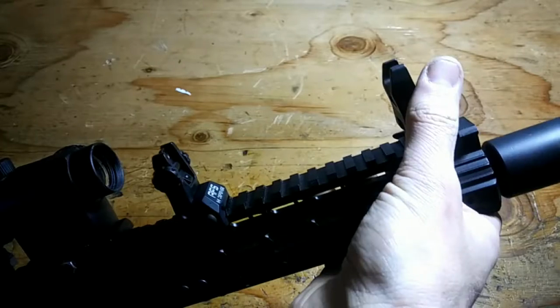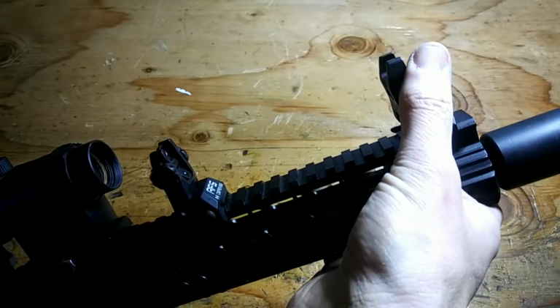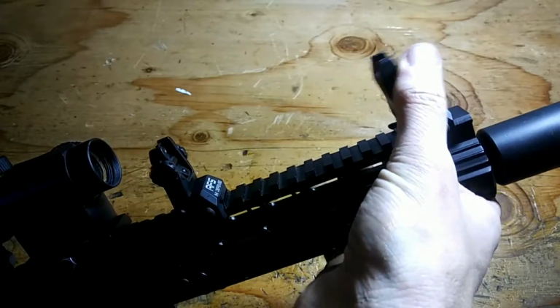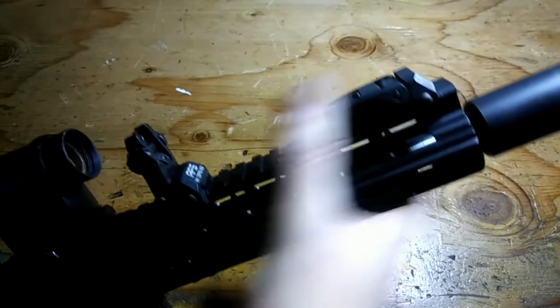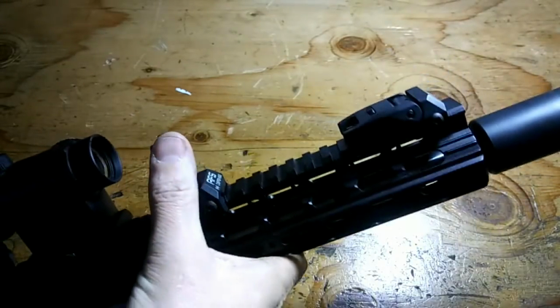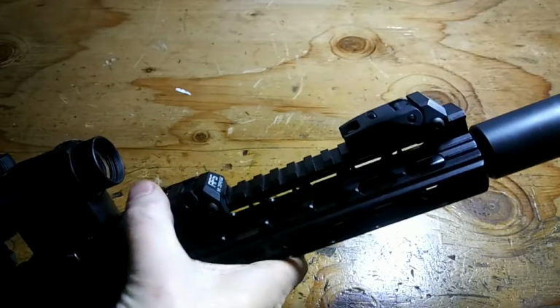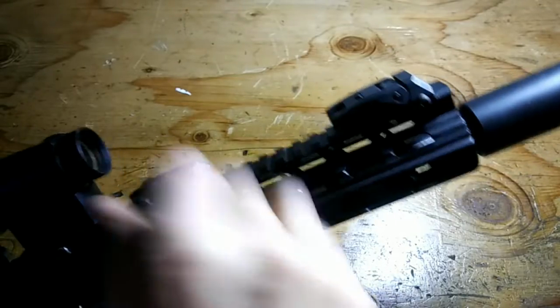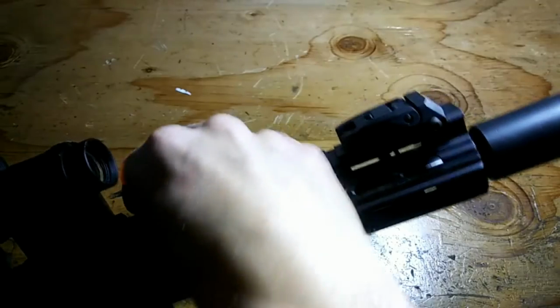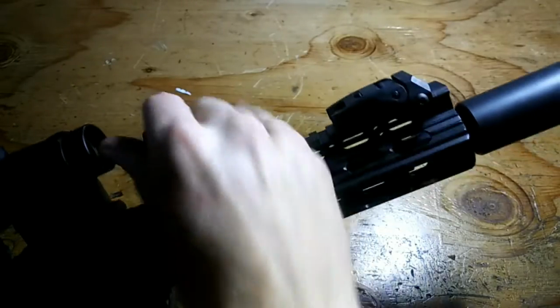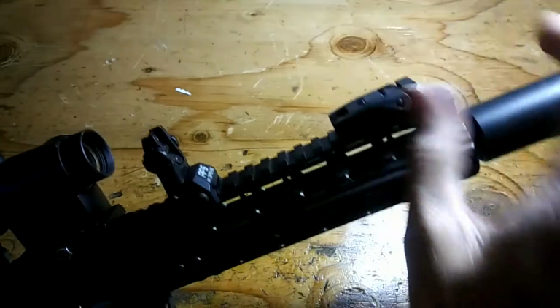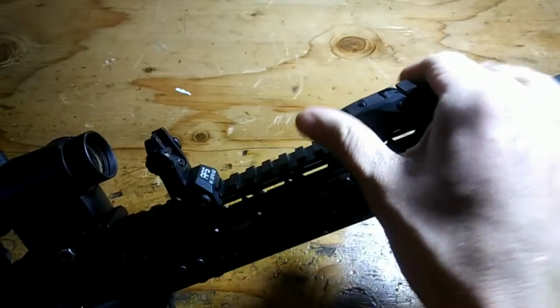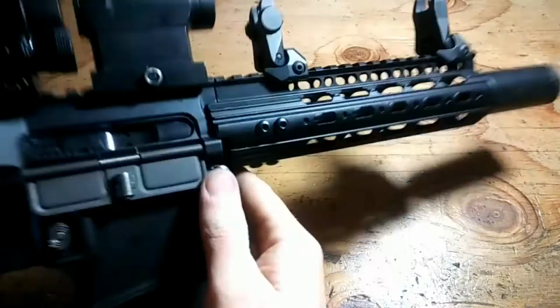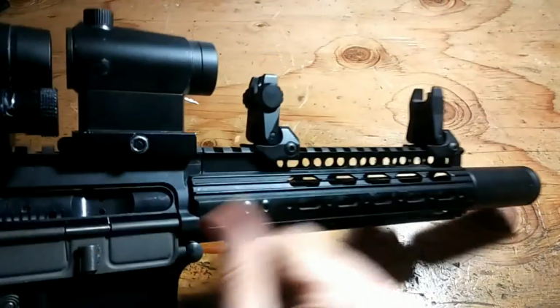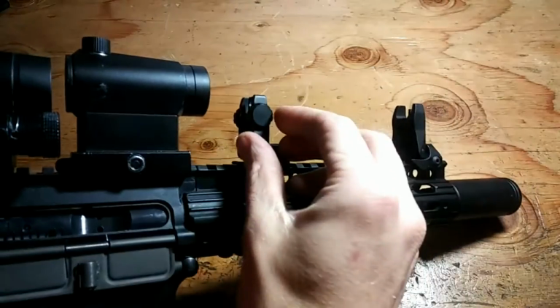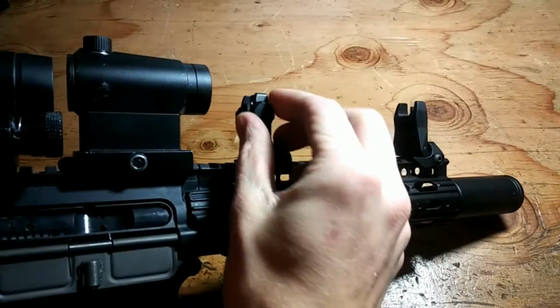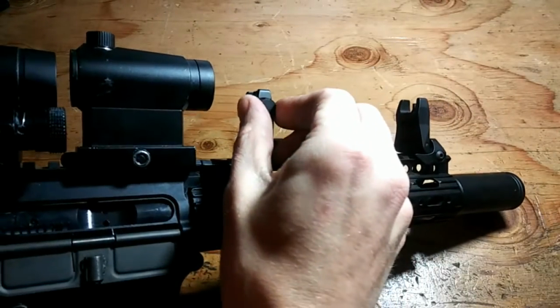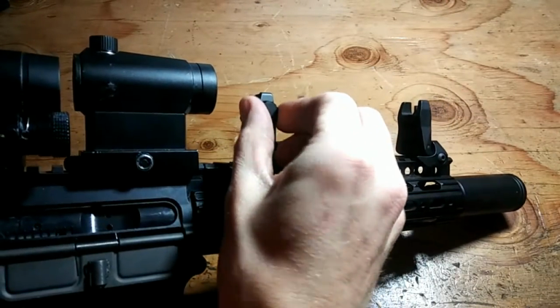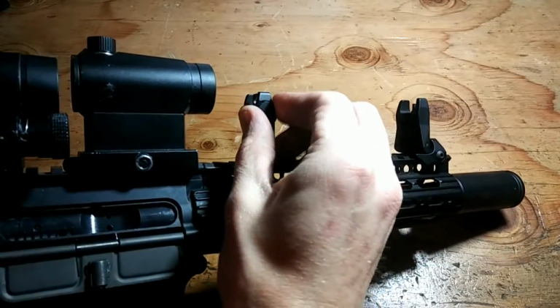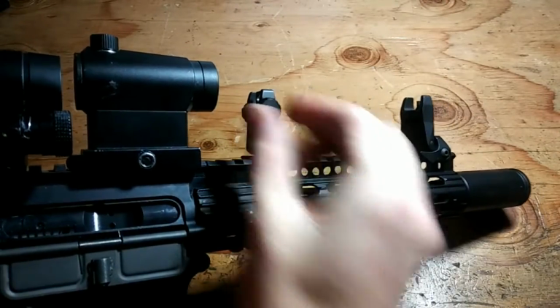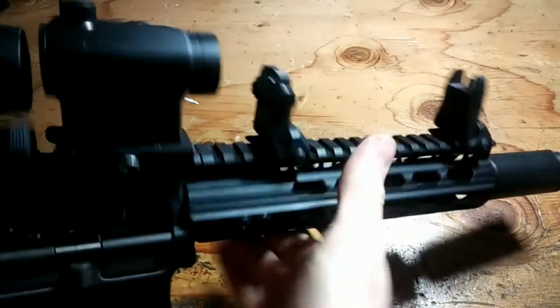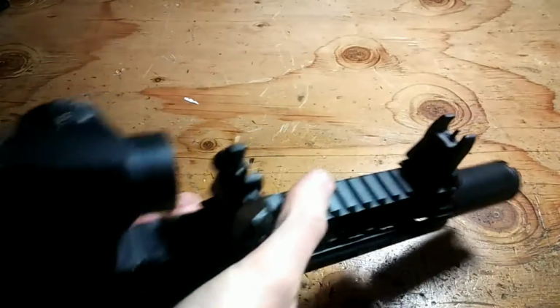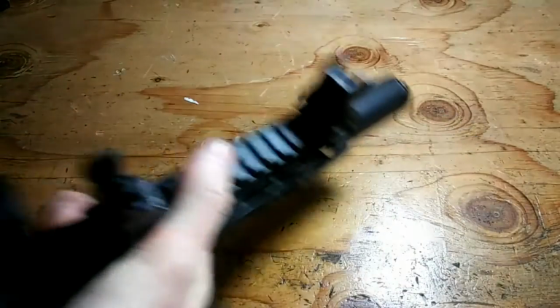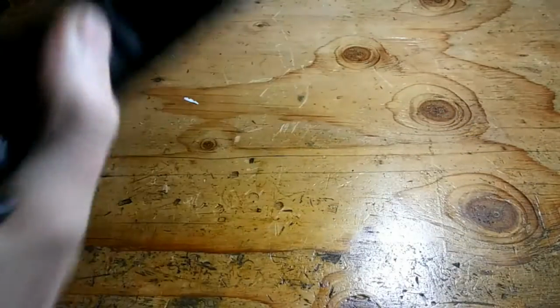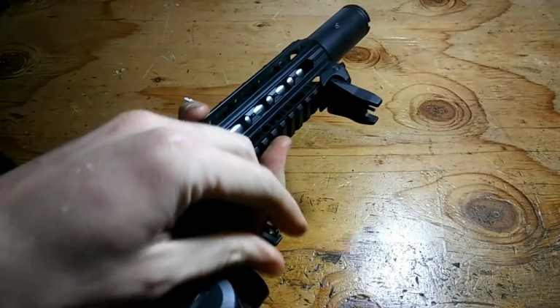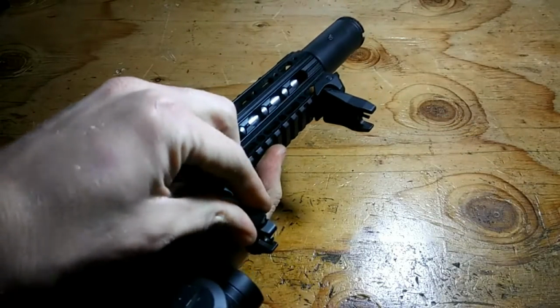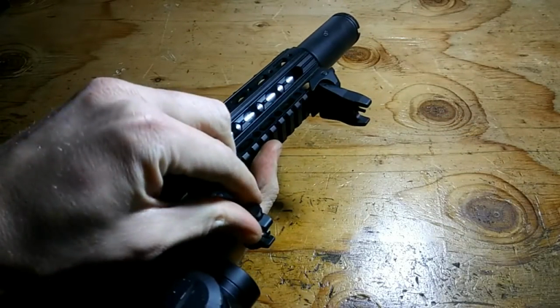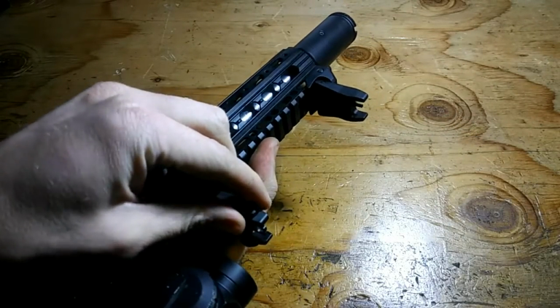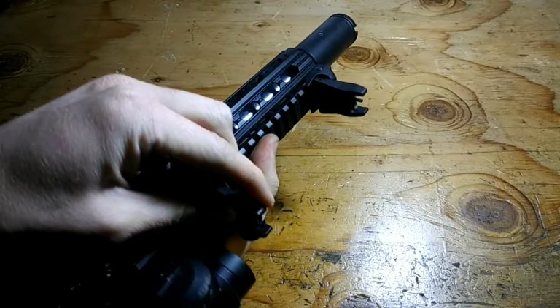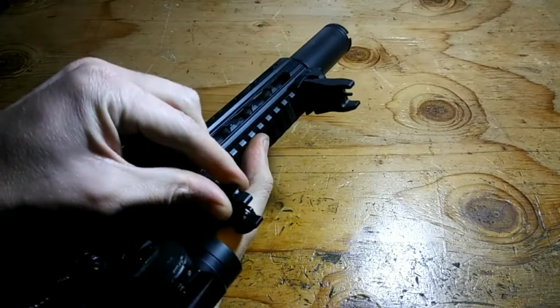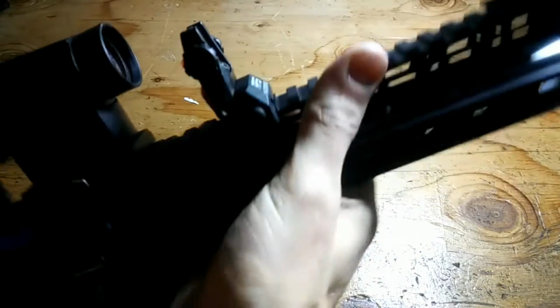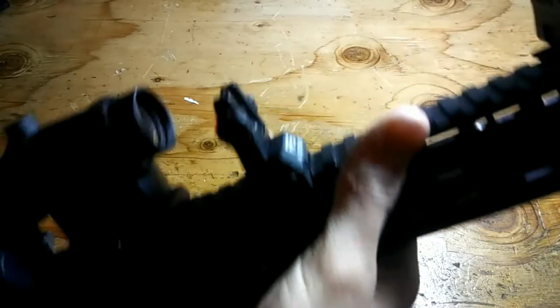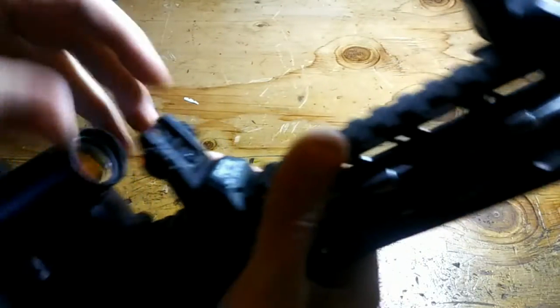The detents are very positive in both the down and the deployed positions. The rear unit is fully ambidextrous — it has extremely solid detents and is accessible from both sides. There's a dual aperture.